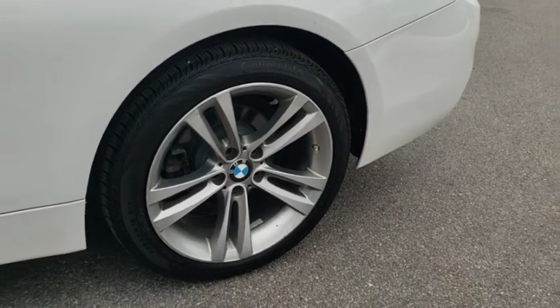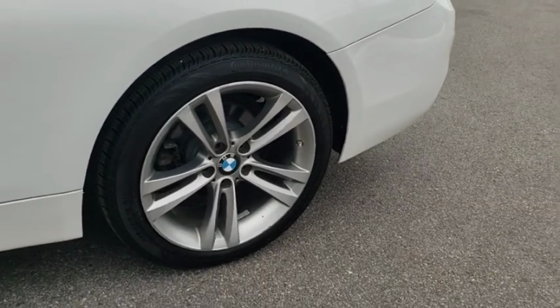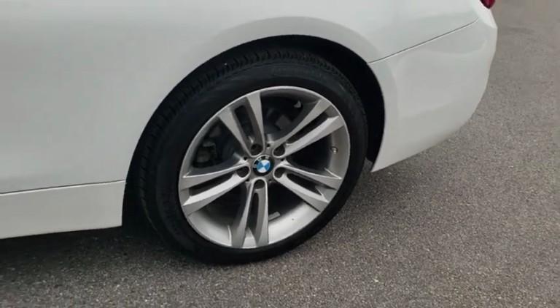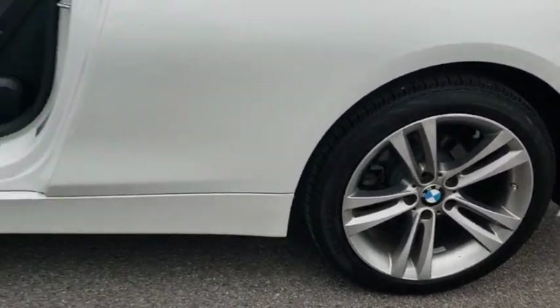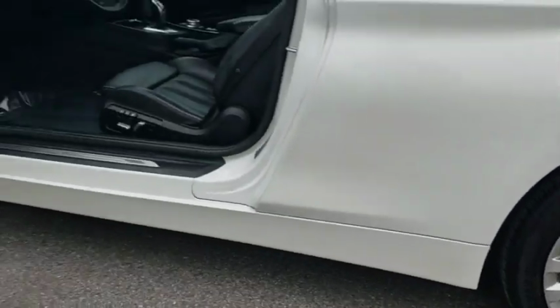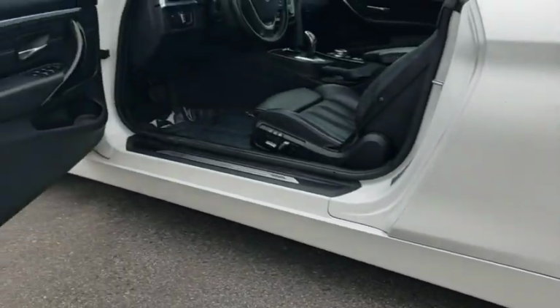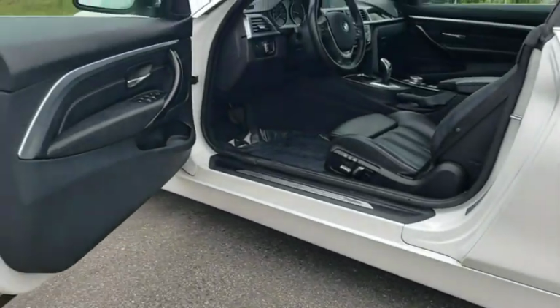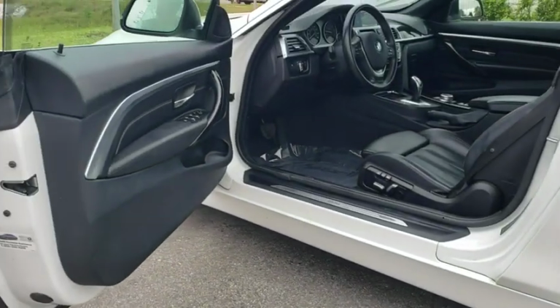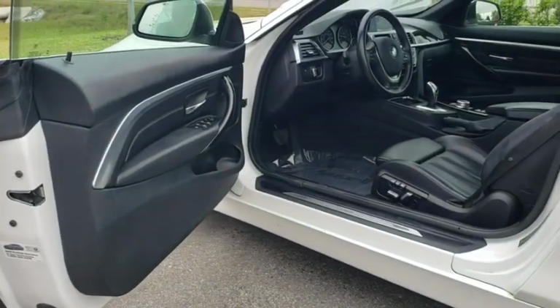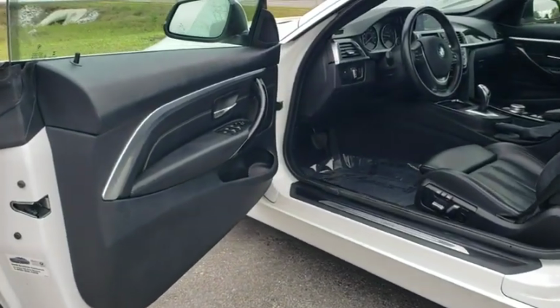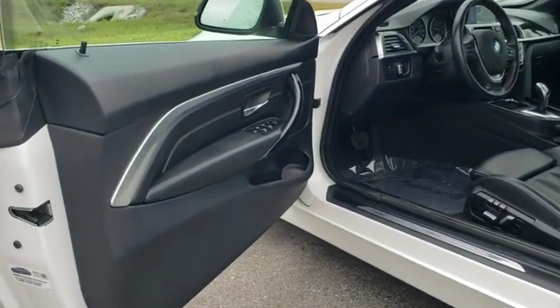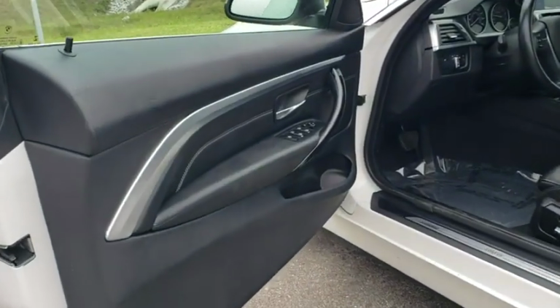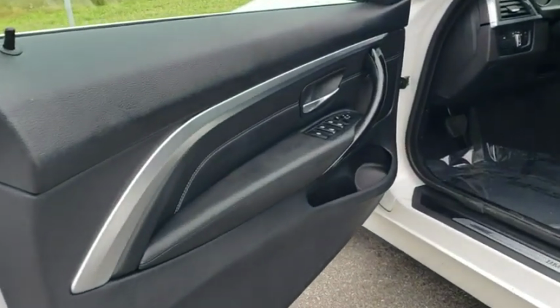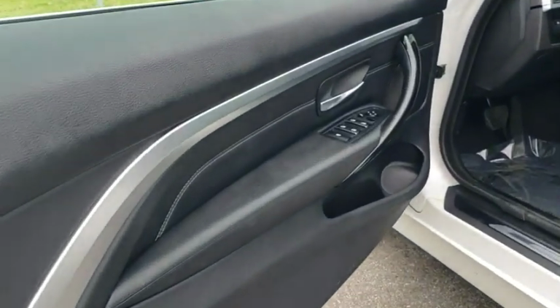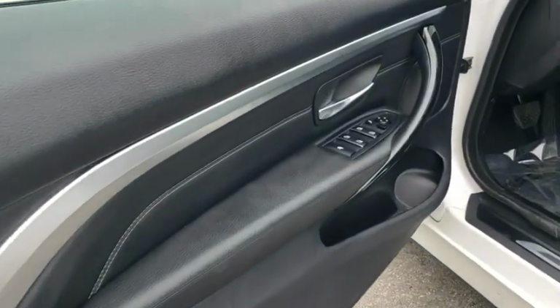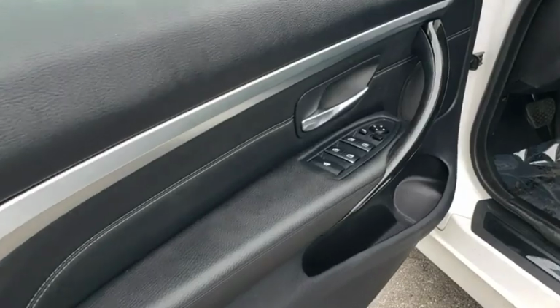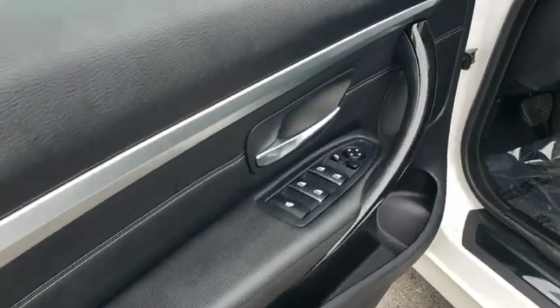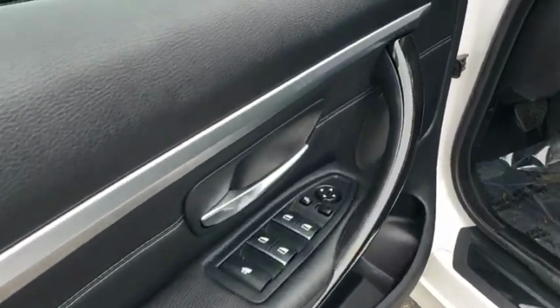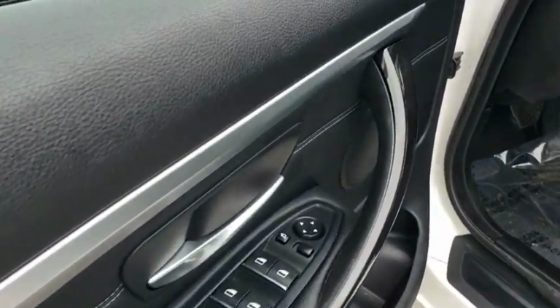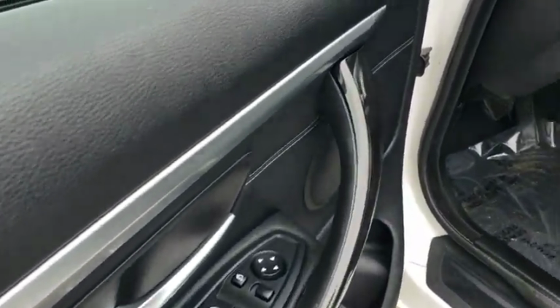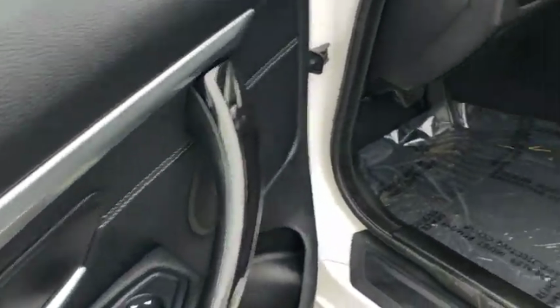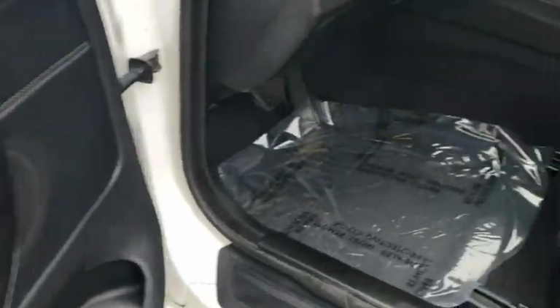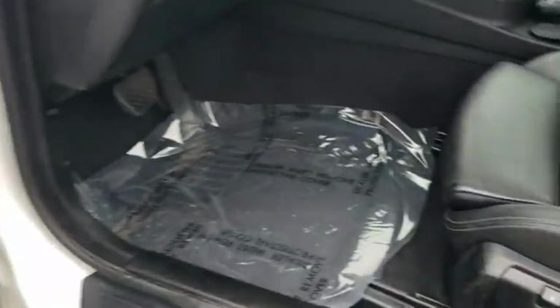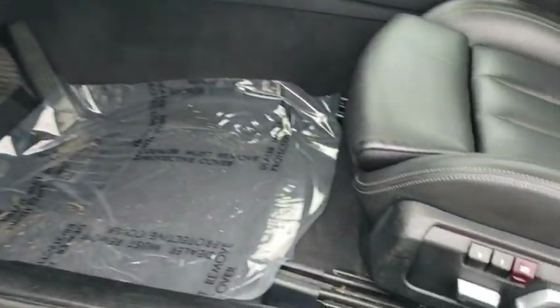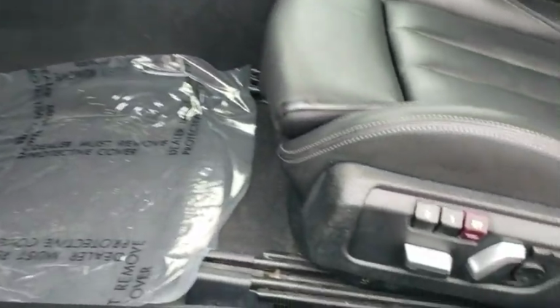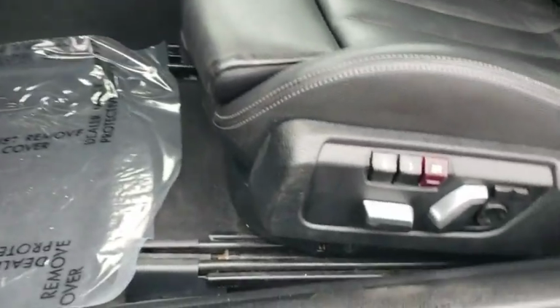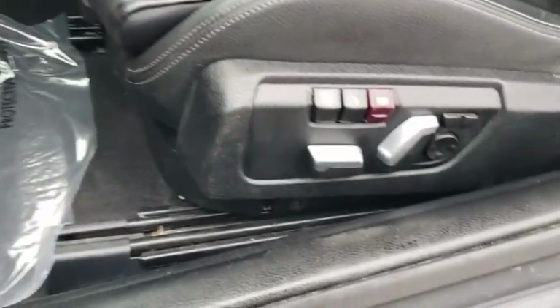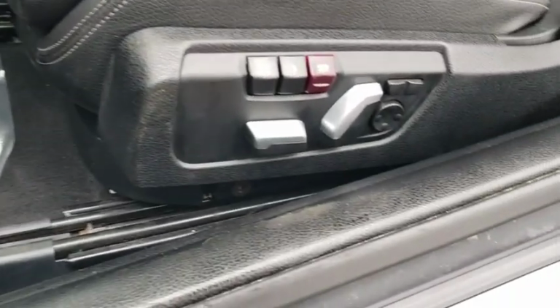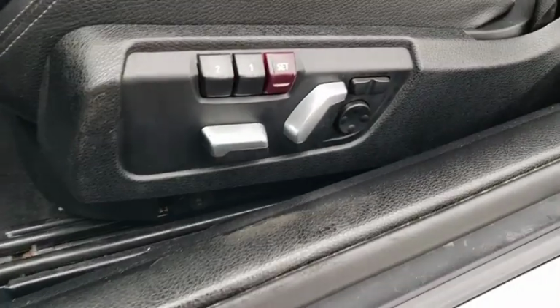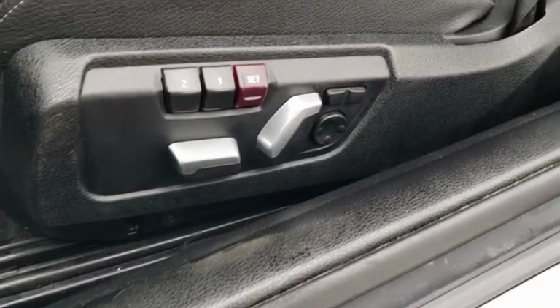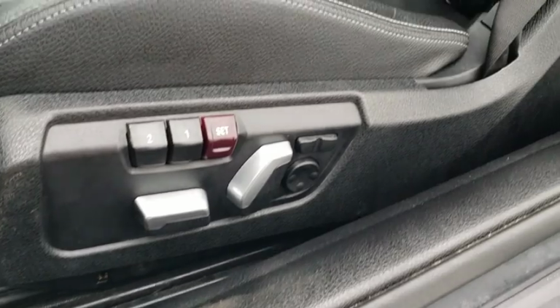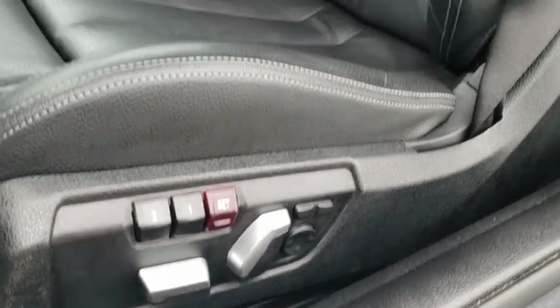Power steering, adjustable steering wheel, four-wheel disc brakes, floor mats, aluminum wheels, keyless start, auto-dimming rear-view mirror, cruise control, AM-FM stereo radio.